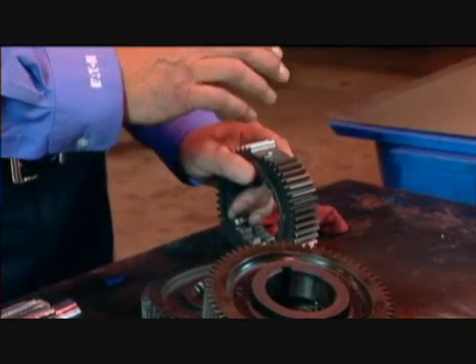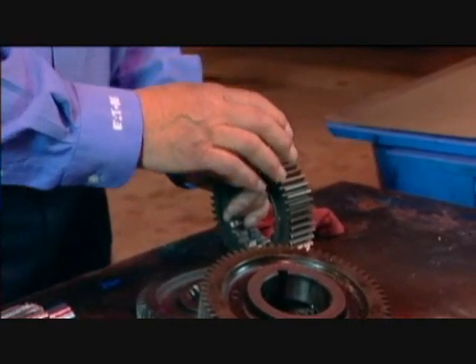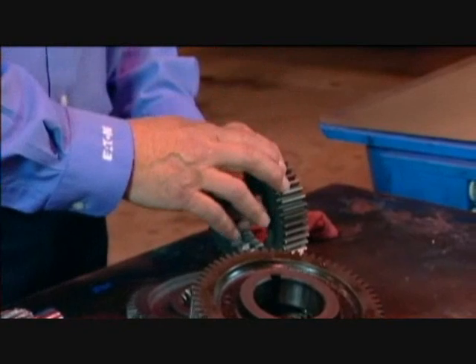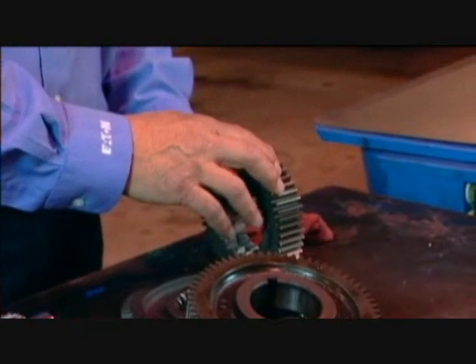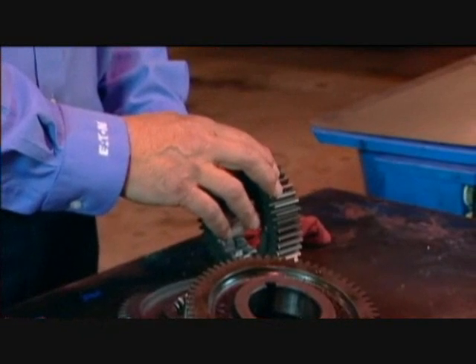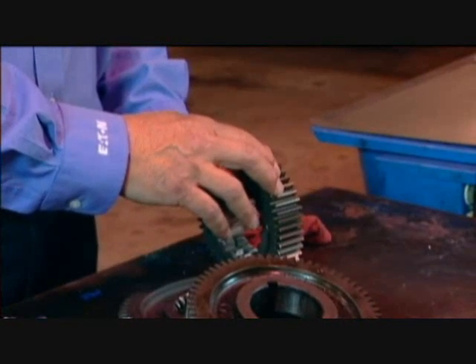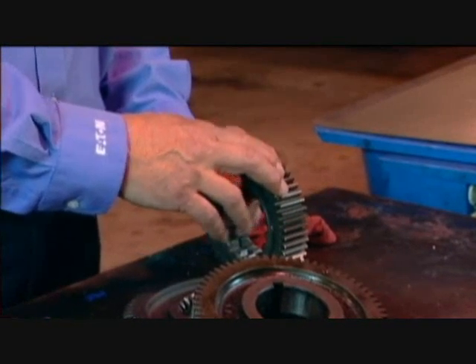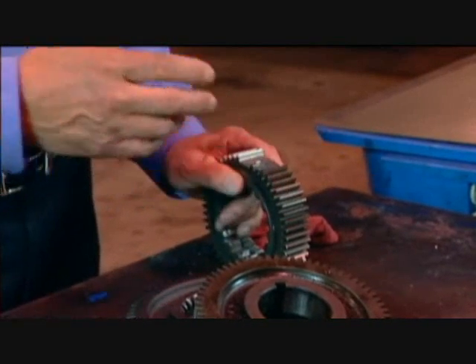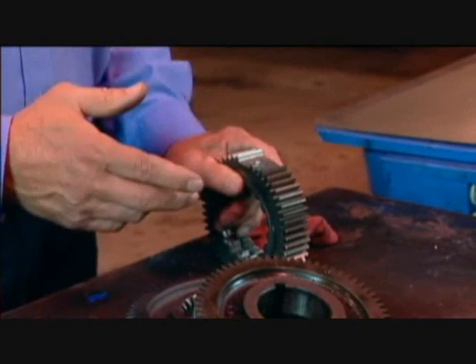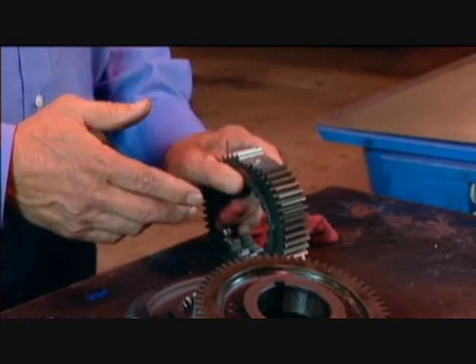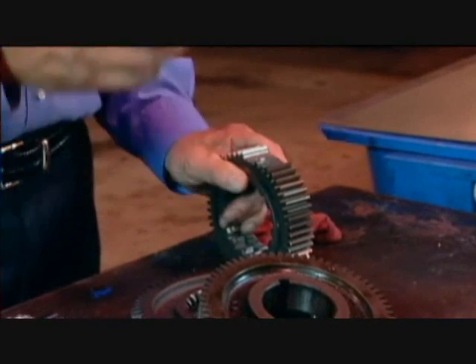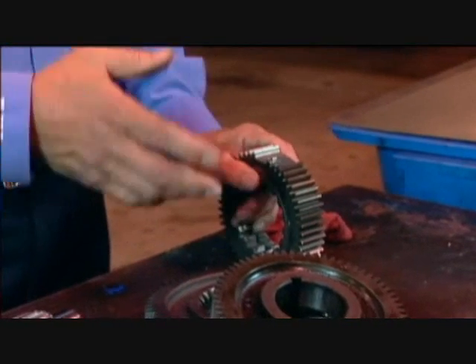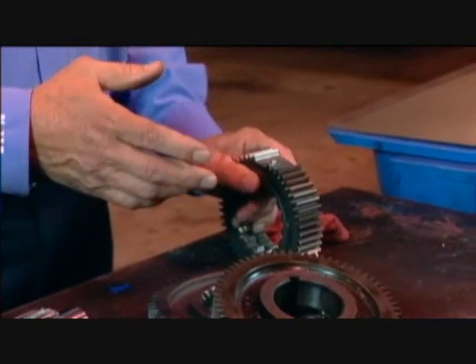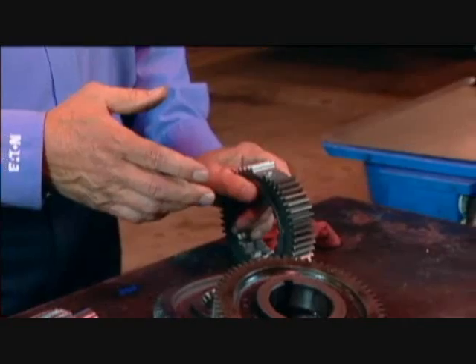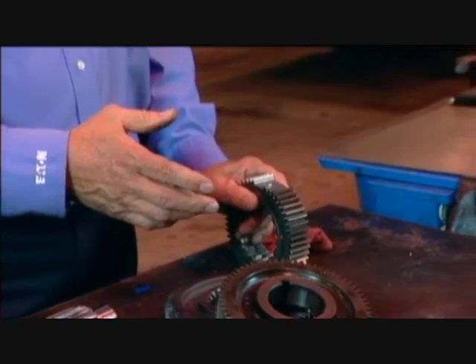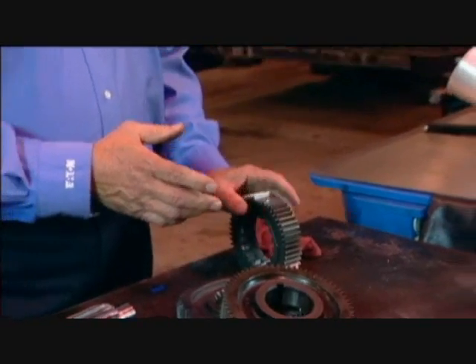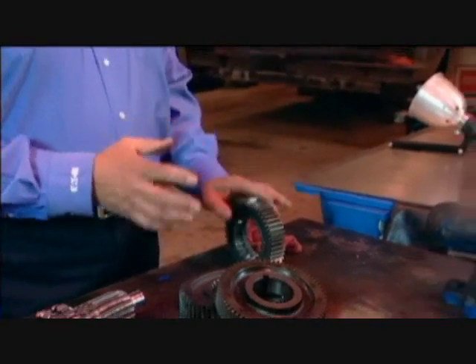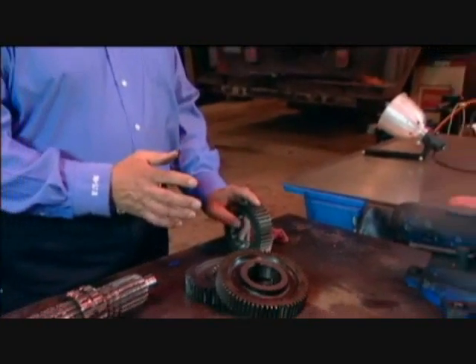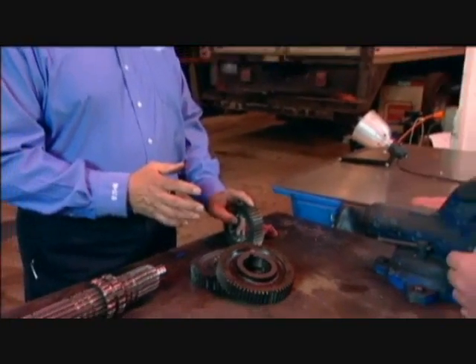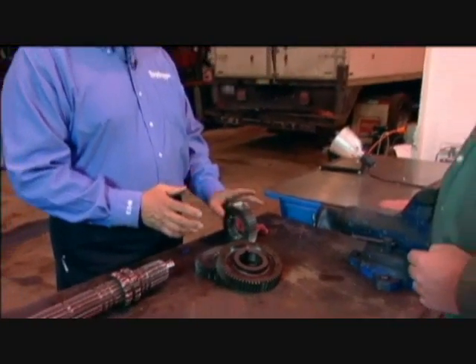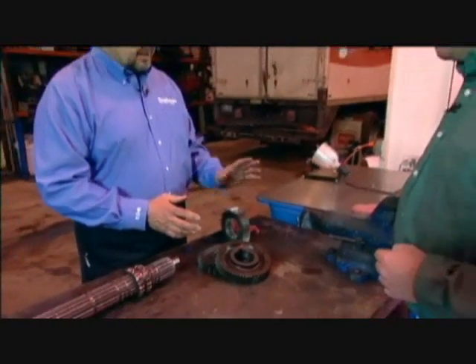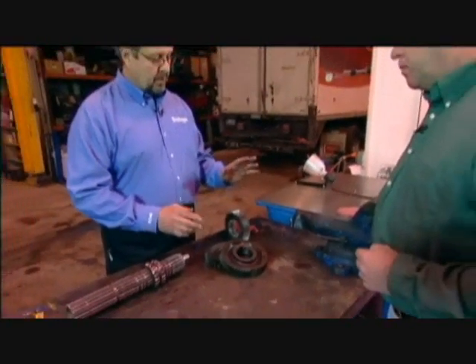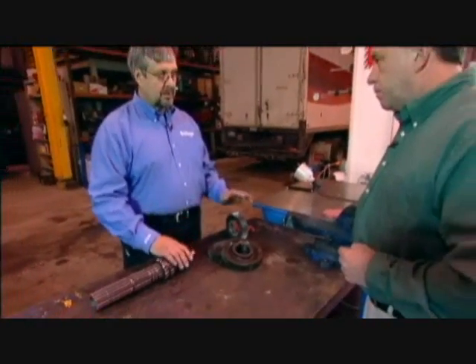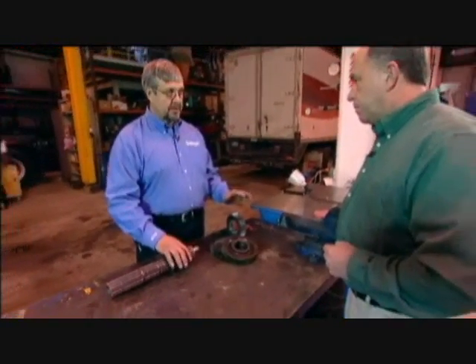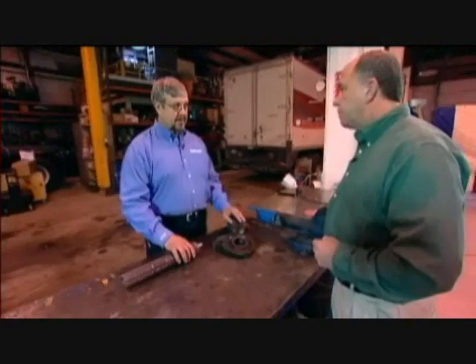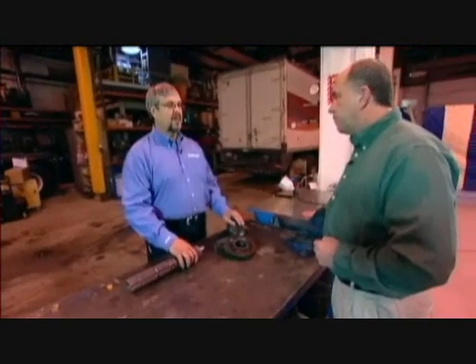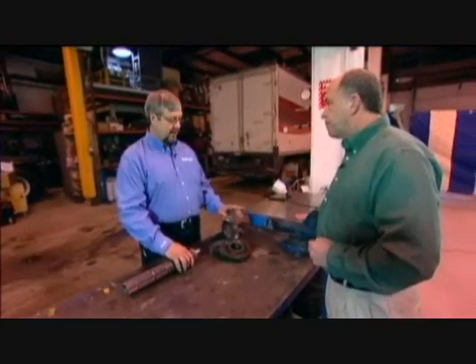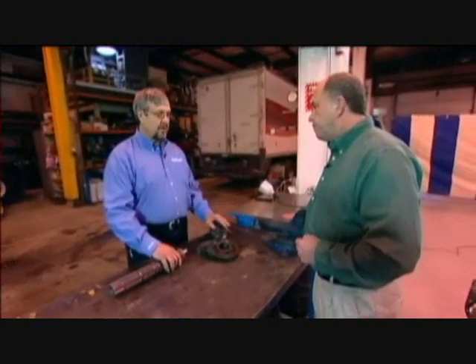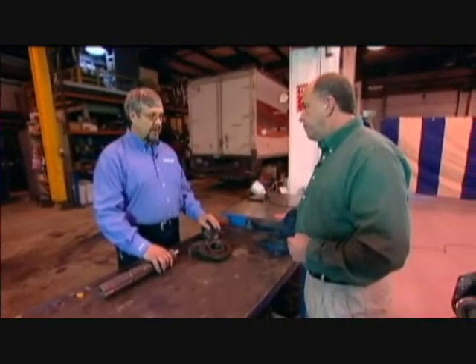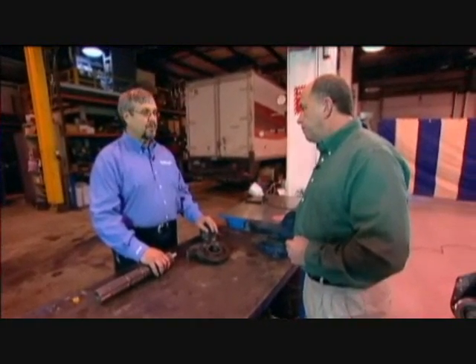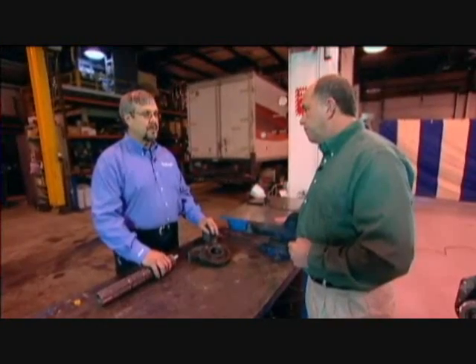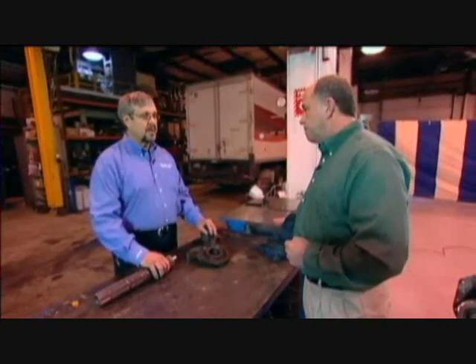This causes severe damage to the transmission, can ruin a drive shaft, and cause extensive damage to a rear end. They're big dollar failures and it's probably one of the most expensive failures caused by improper shifting techniques.